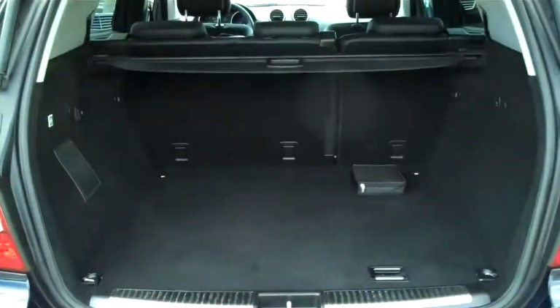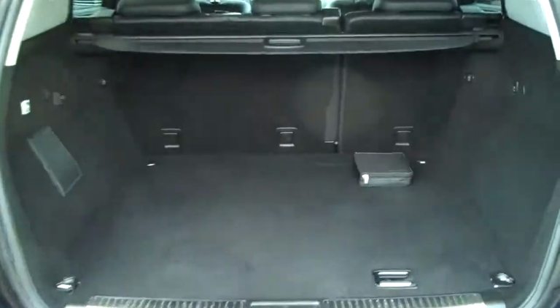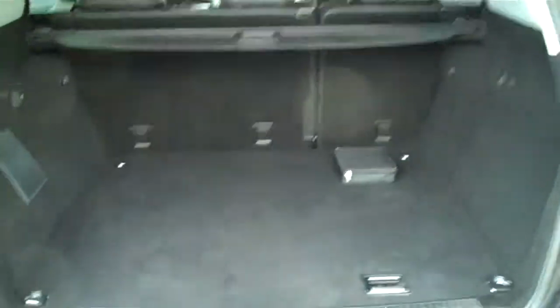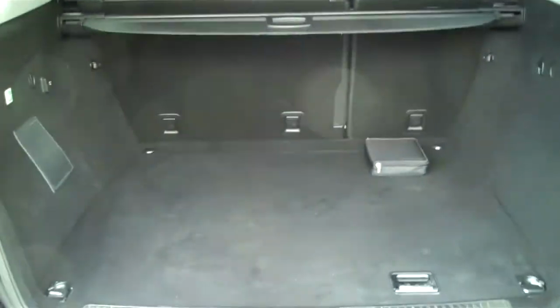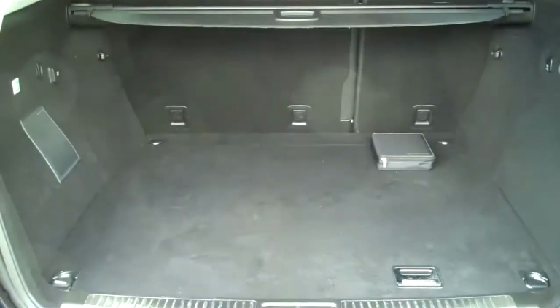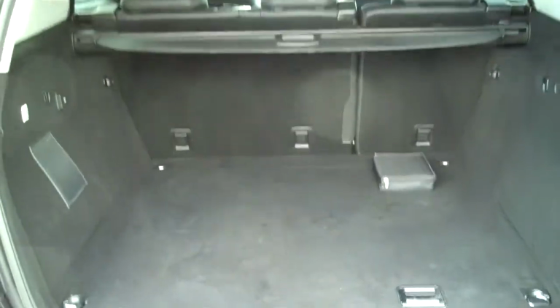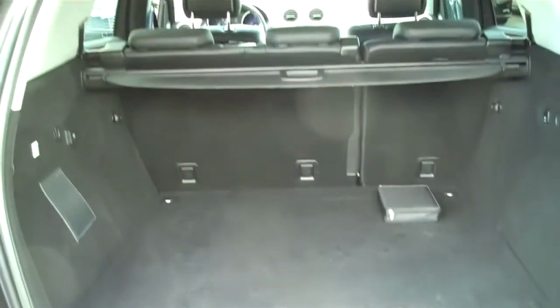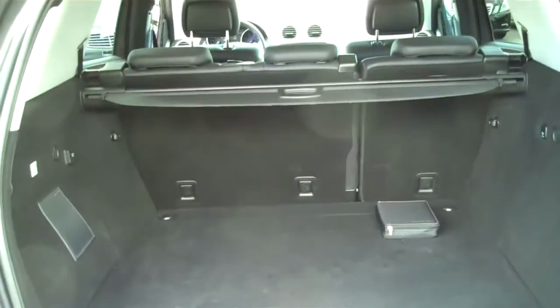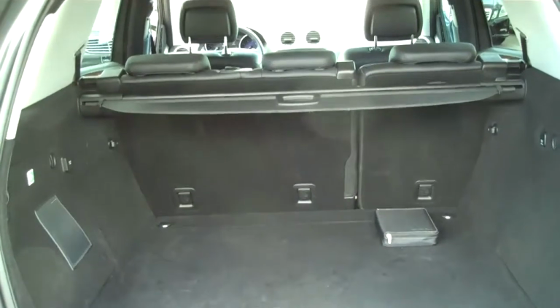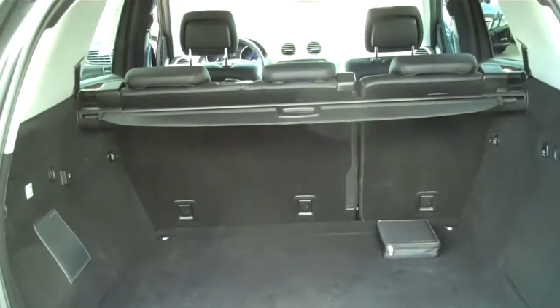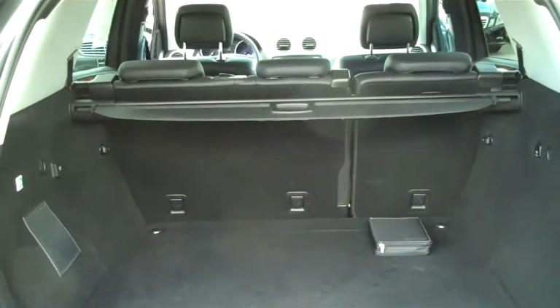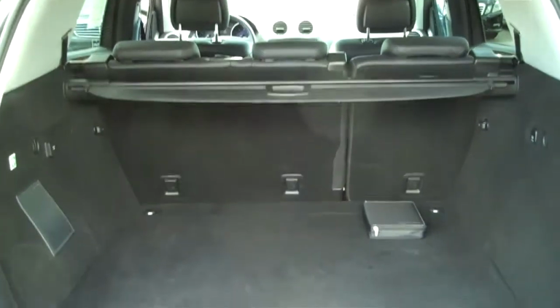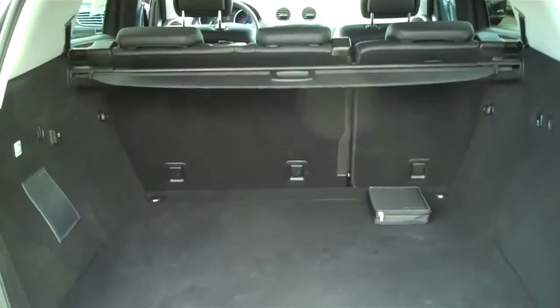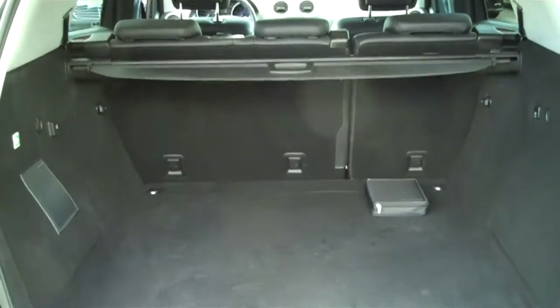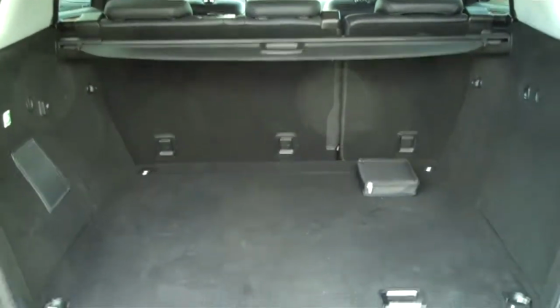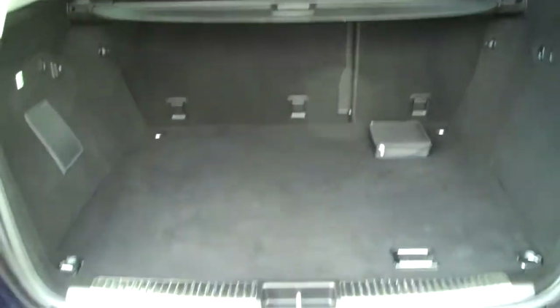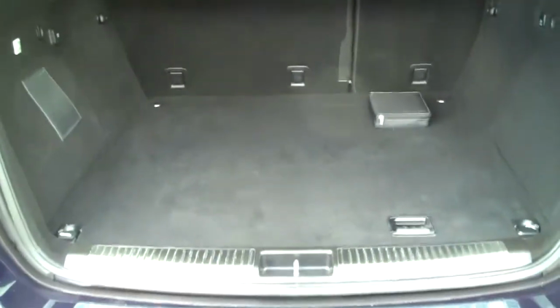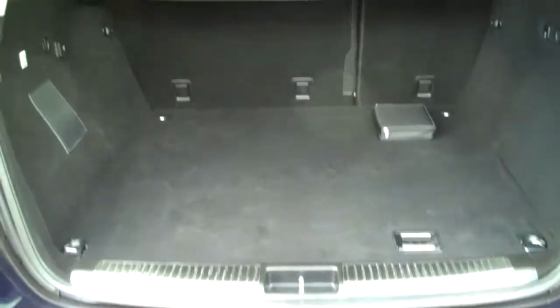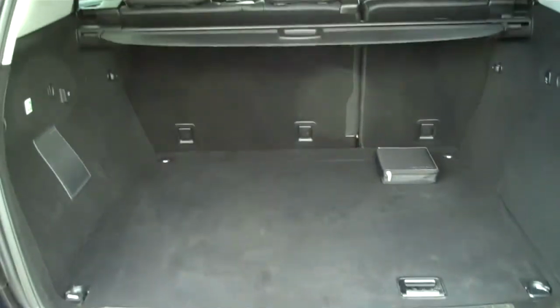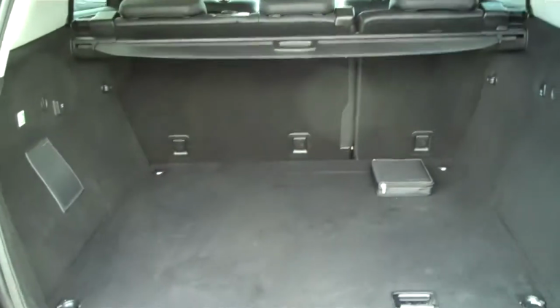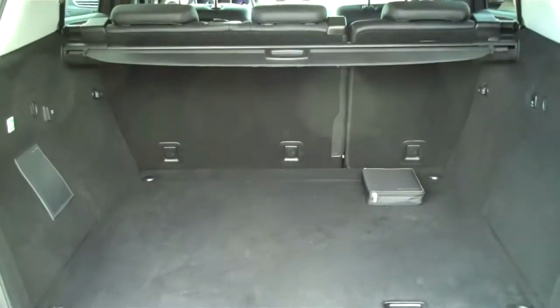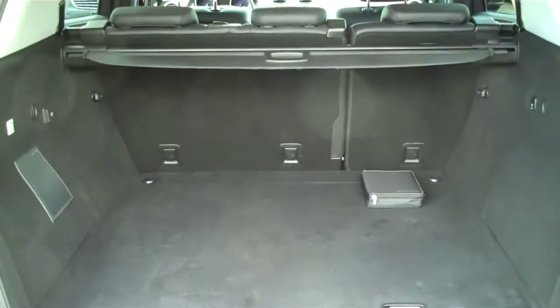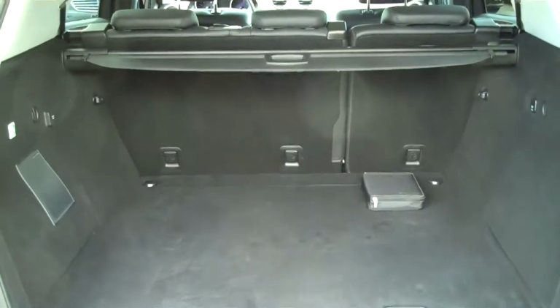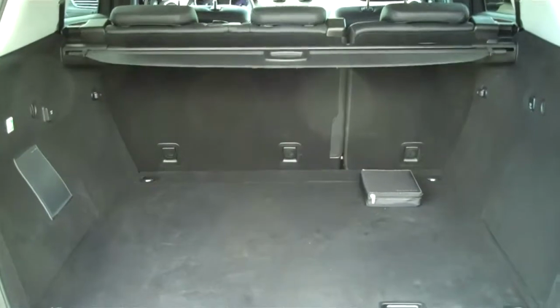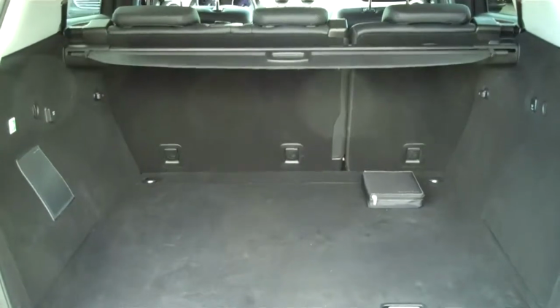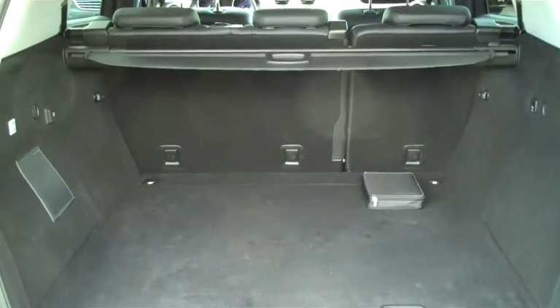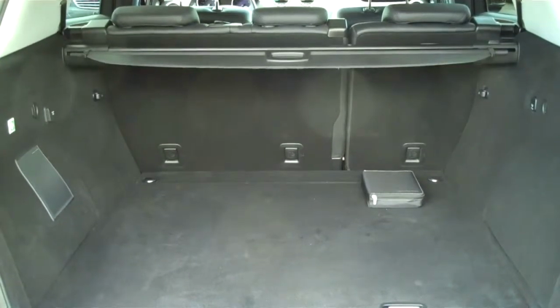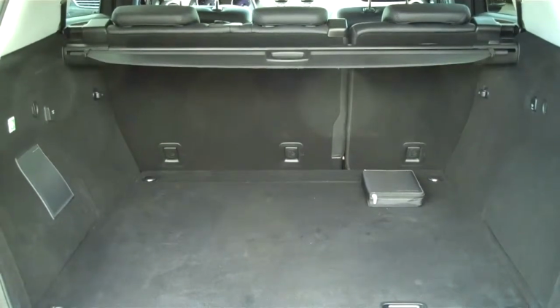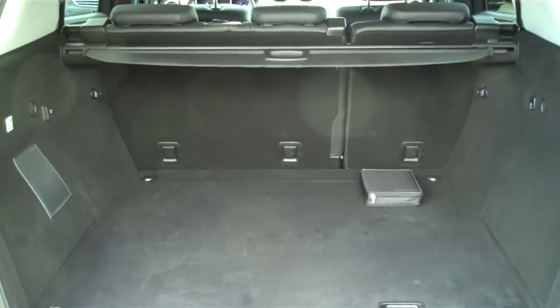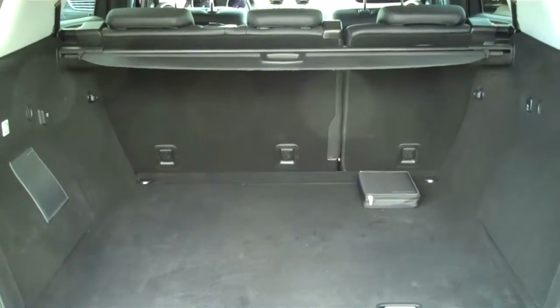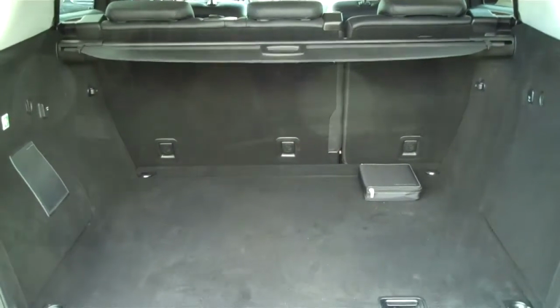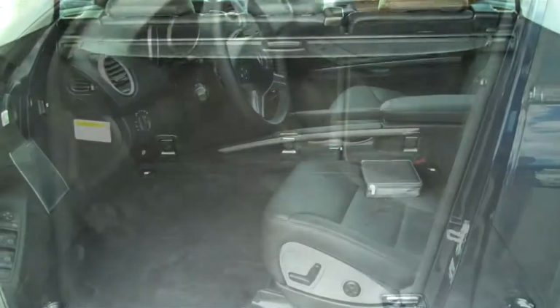As you come up into the cargo area, you have plenty of space, as you can see, with a cargo blind which you can pull across and protect your shopping or your valuables.